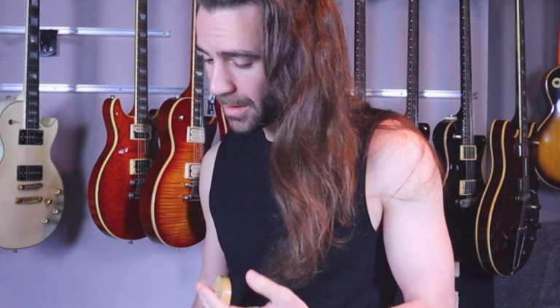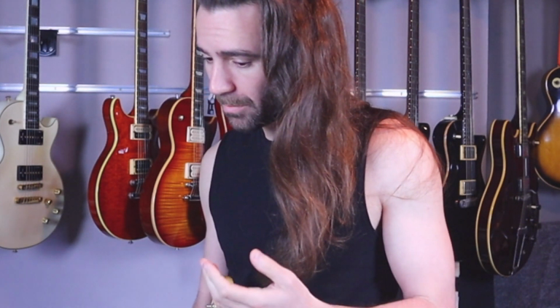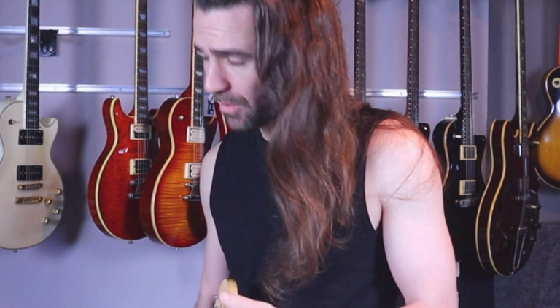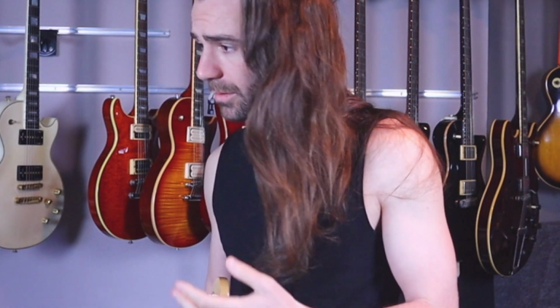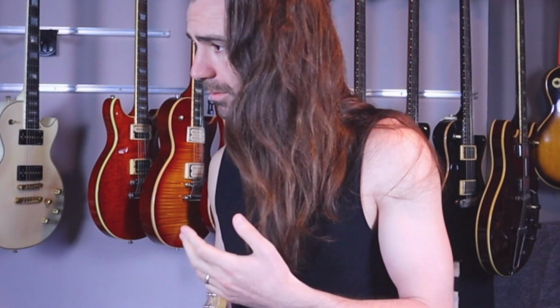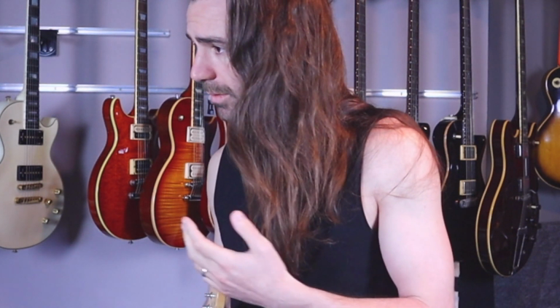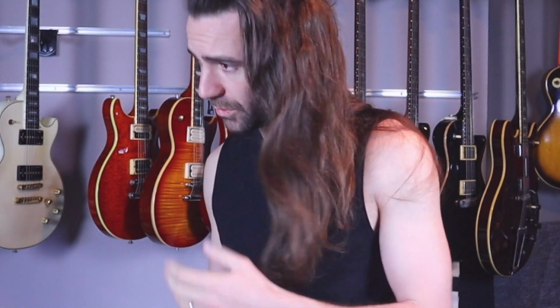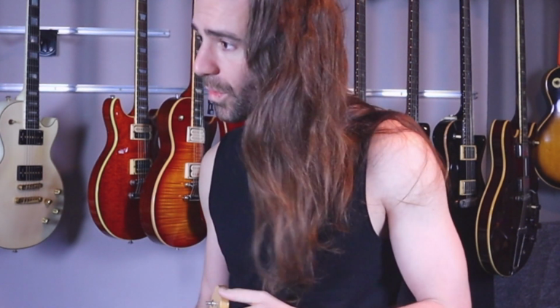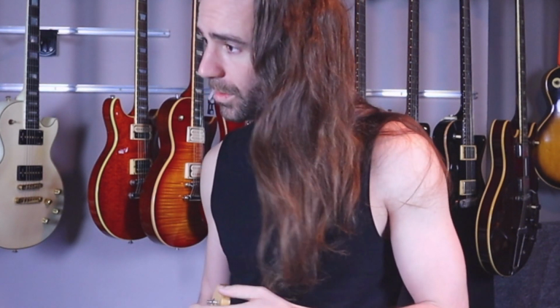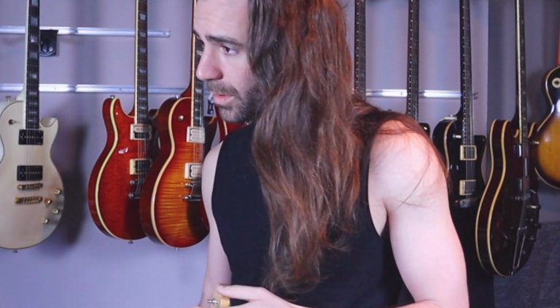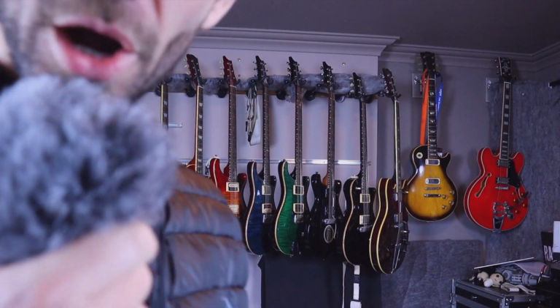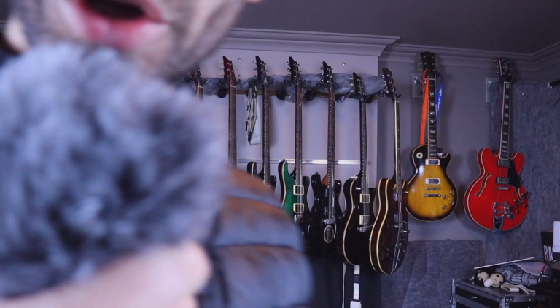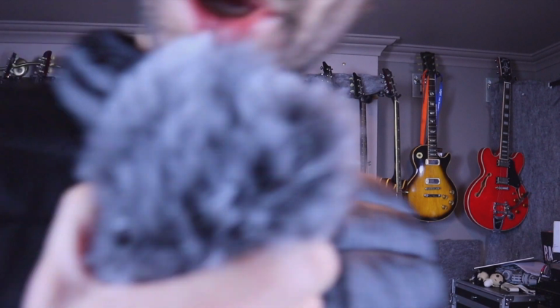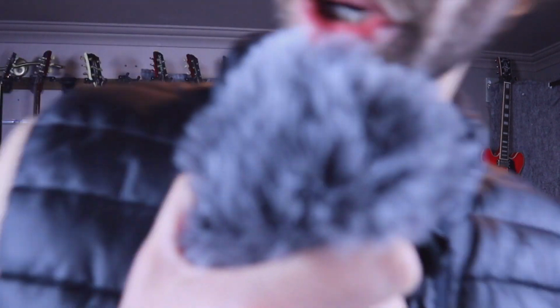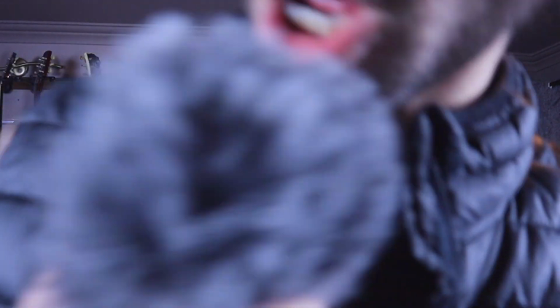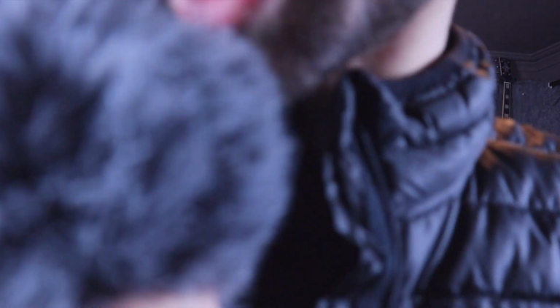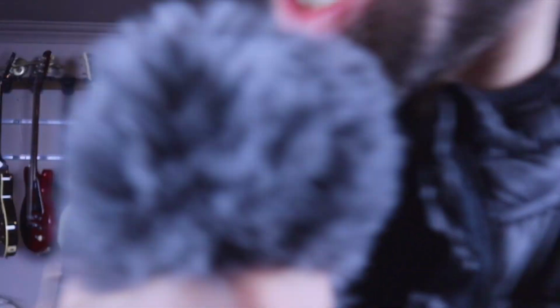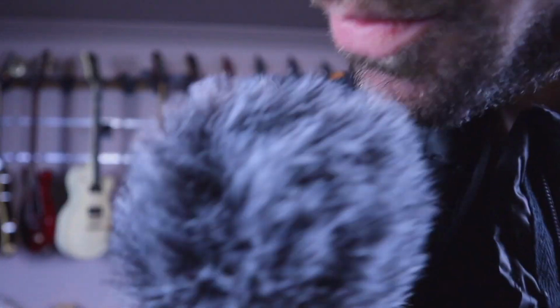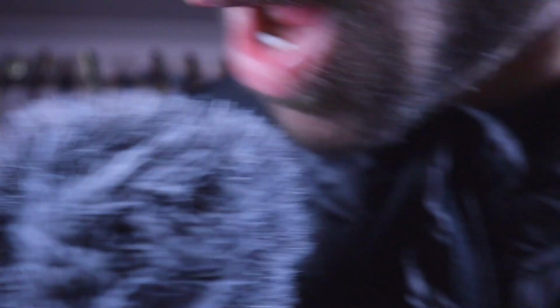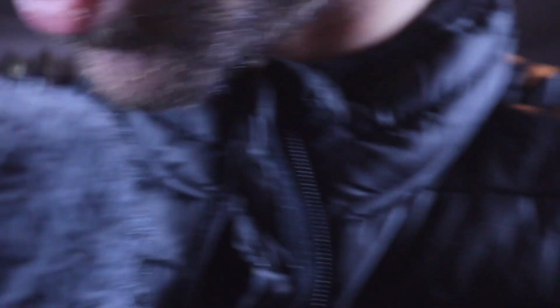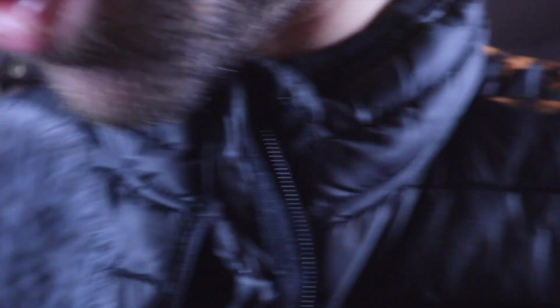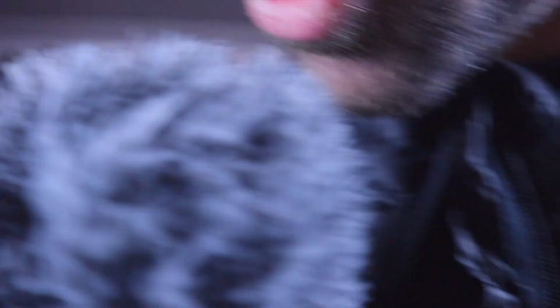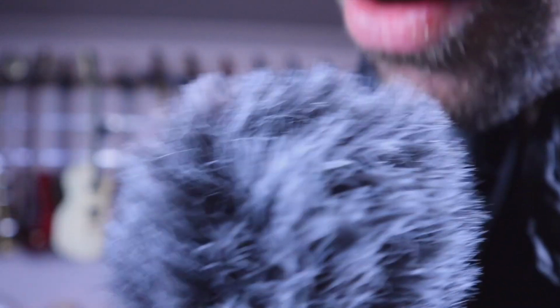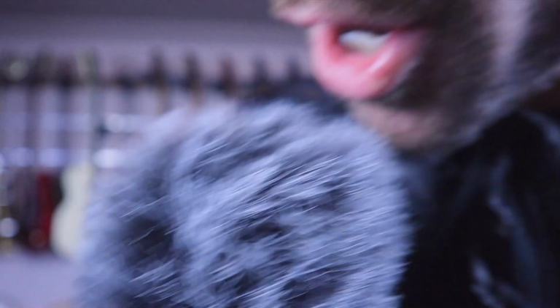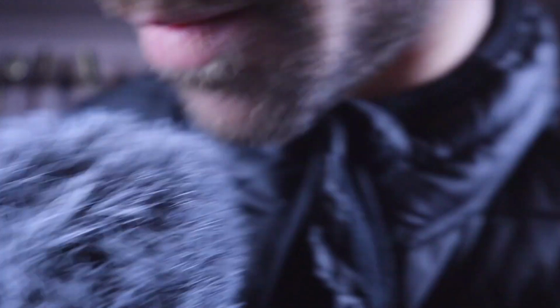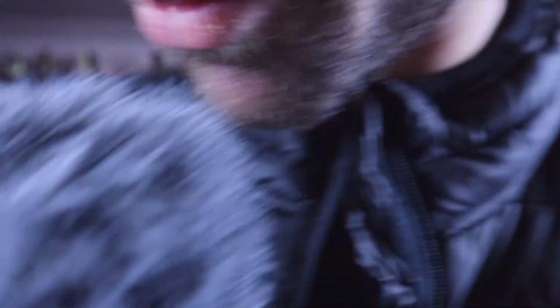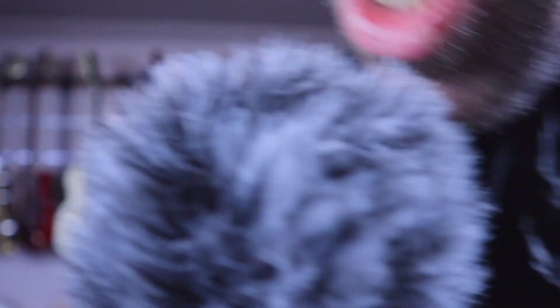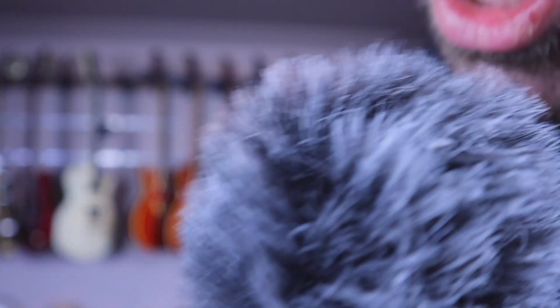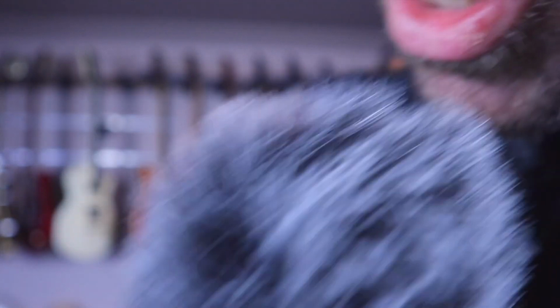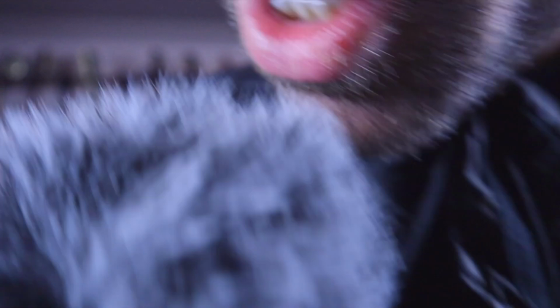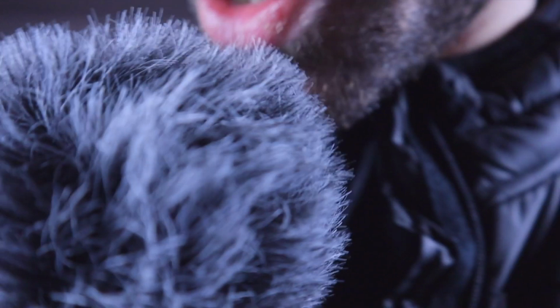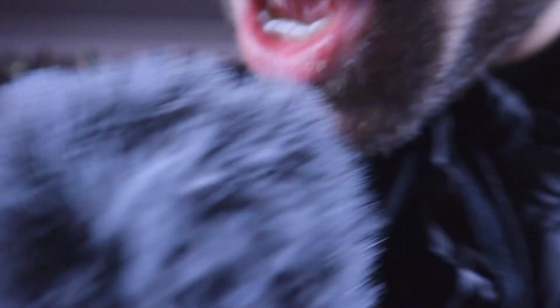All right, awesome. Be sure to like, comment, and subscribe on Guitar Guitar Guitar. We're here at Summer NAMM 2019. Y'all badass.